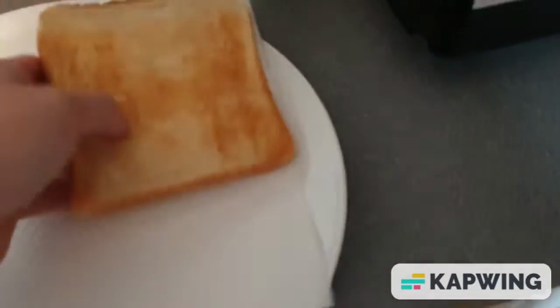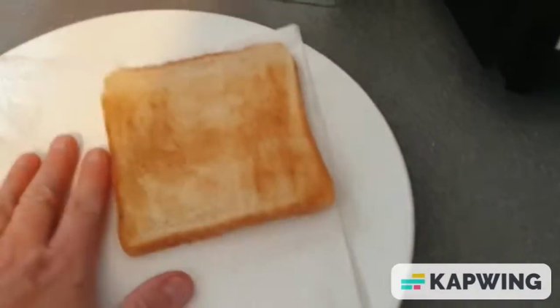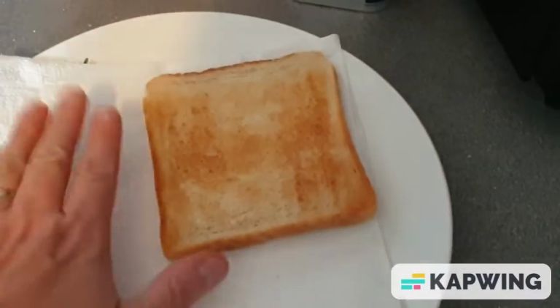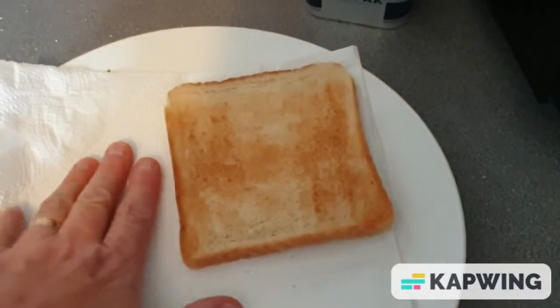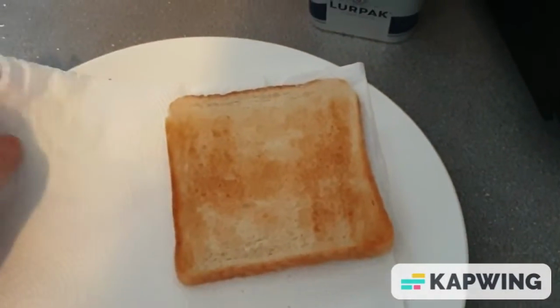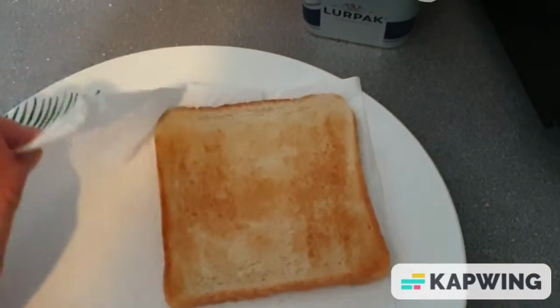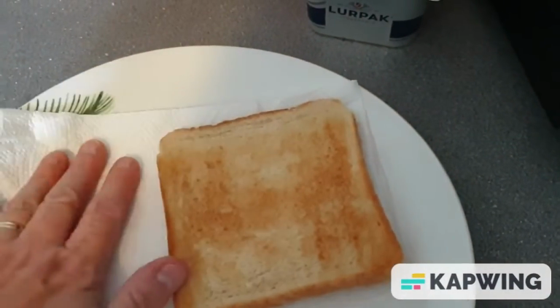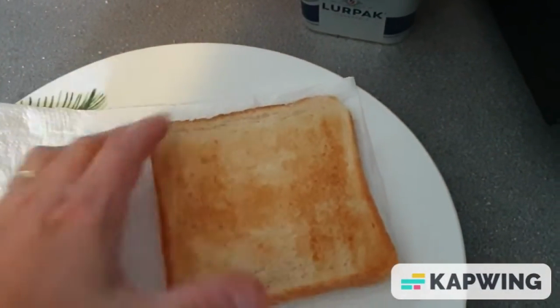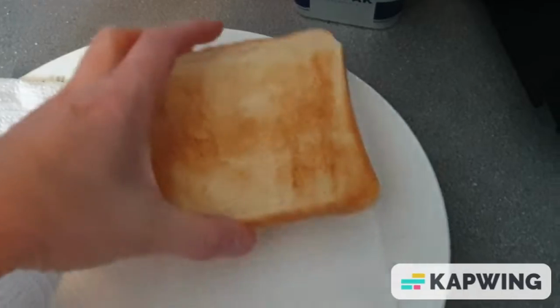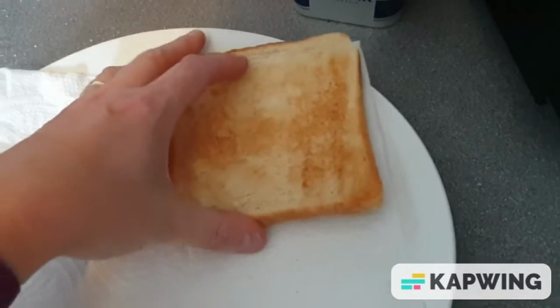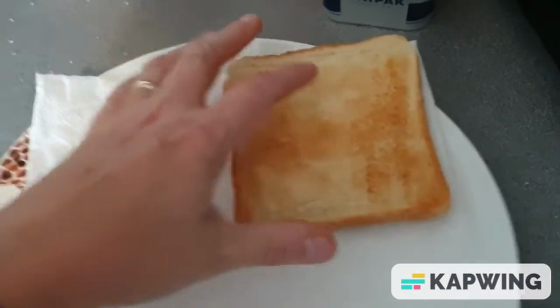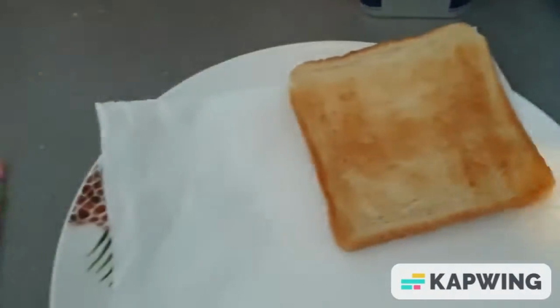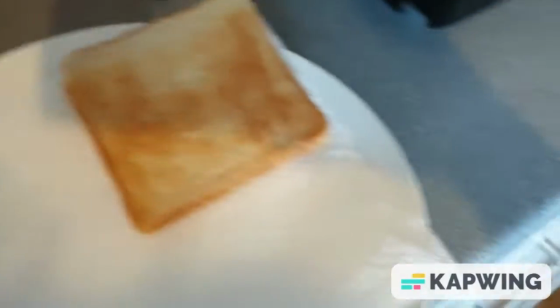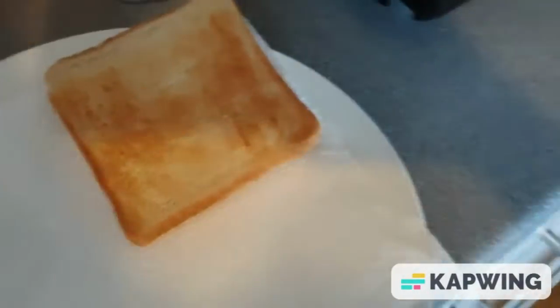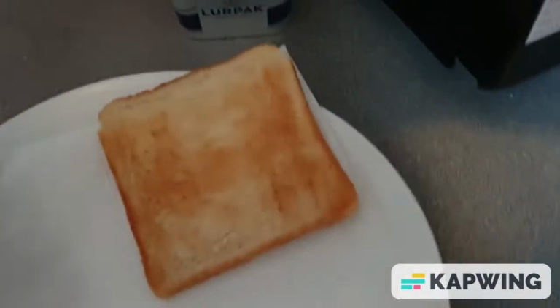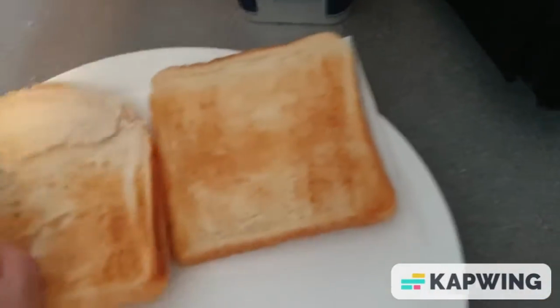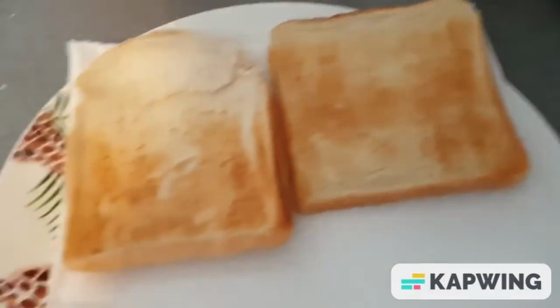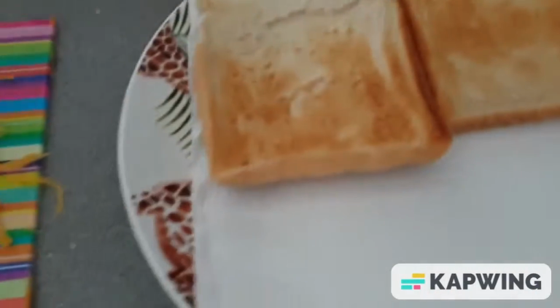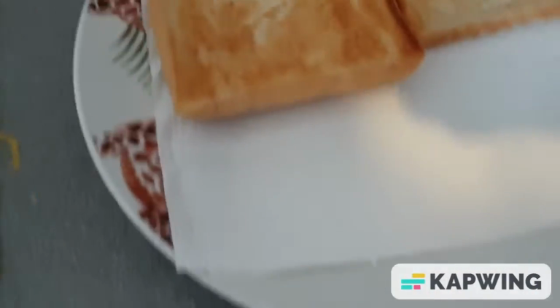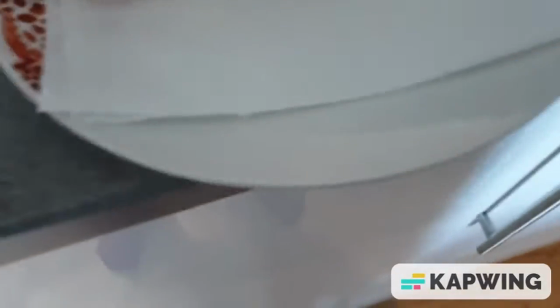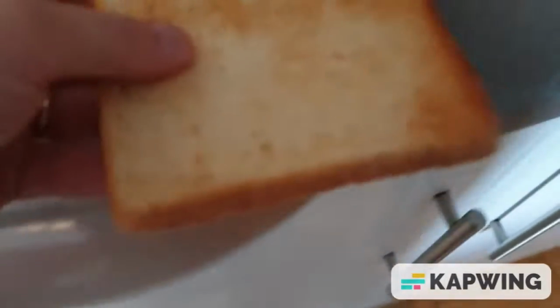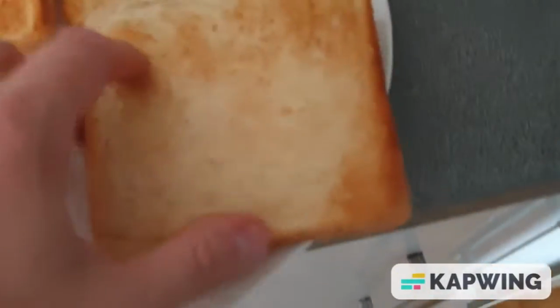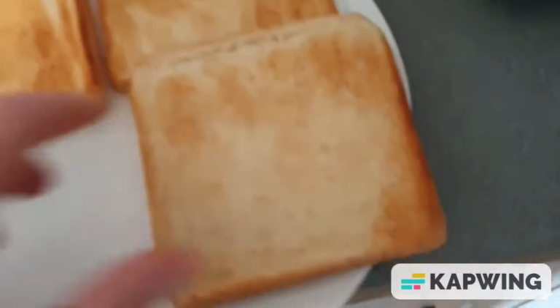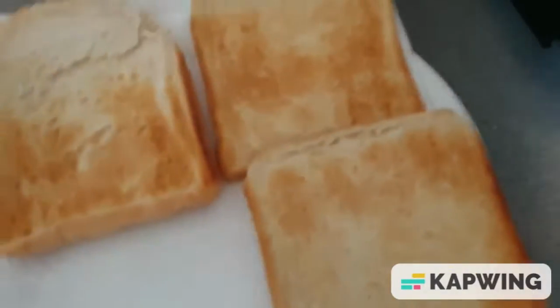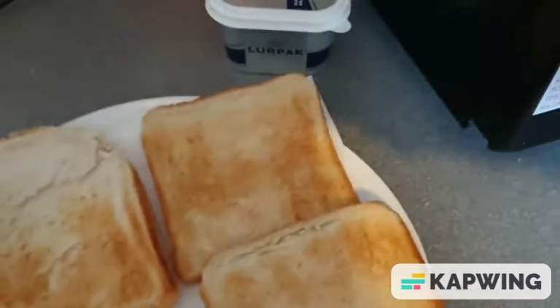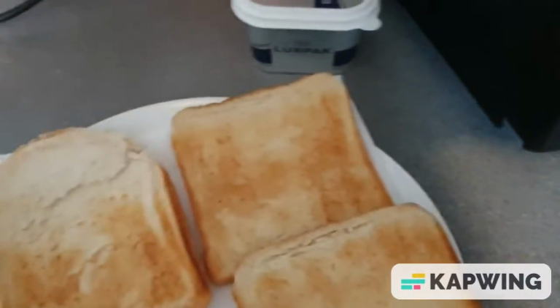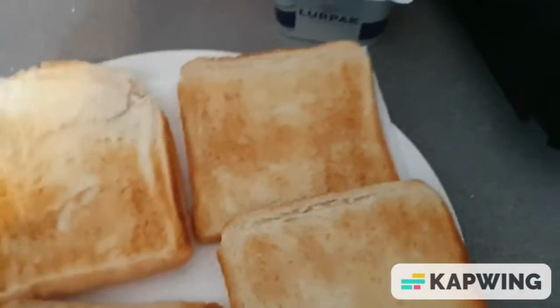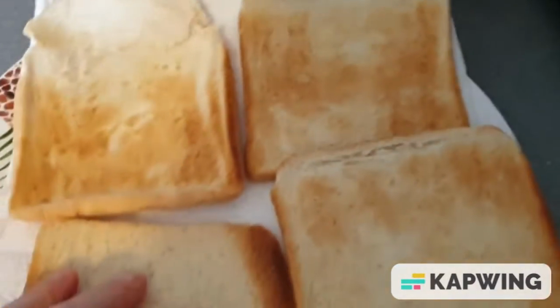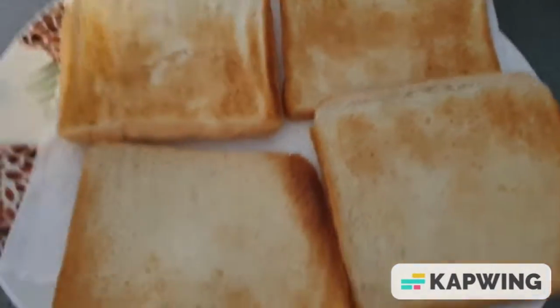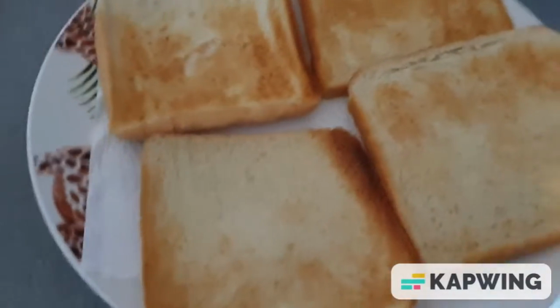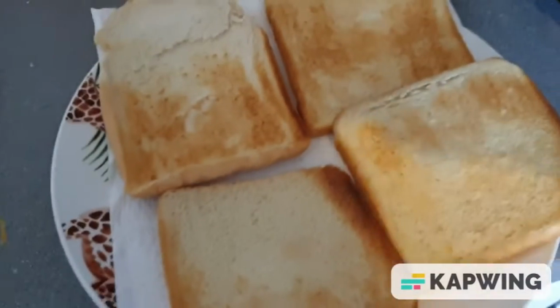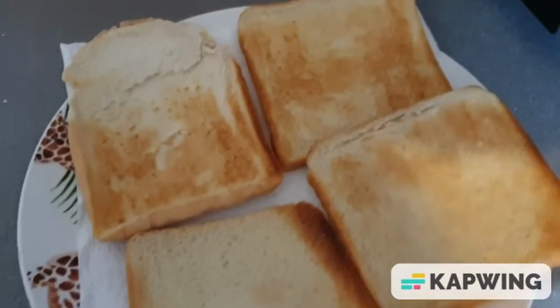Put your kitchen roll on a plate. Get your toast done. Put it on there, put your cheese on.